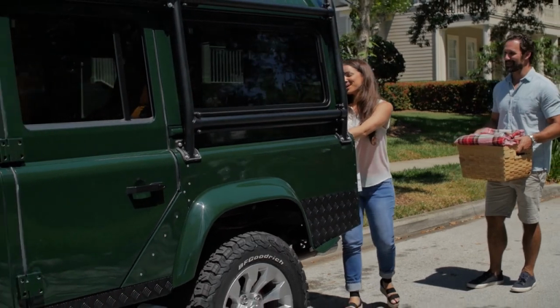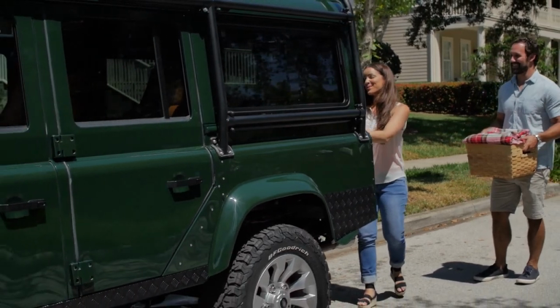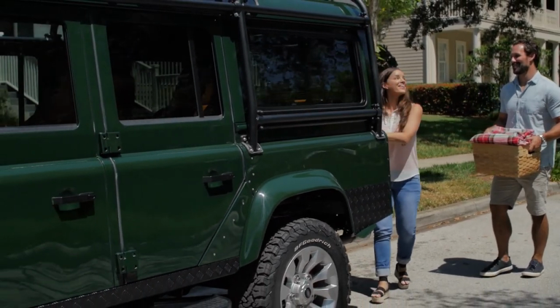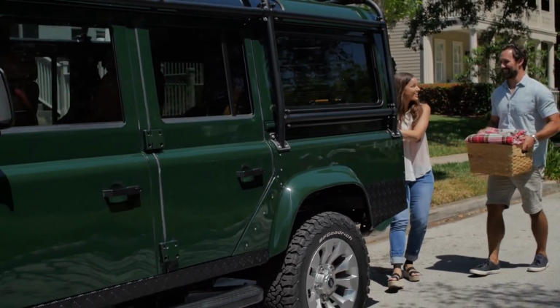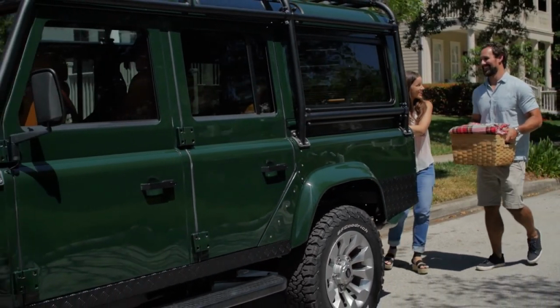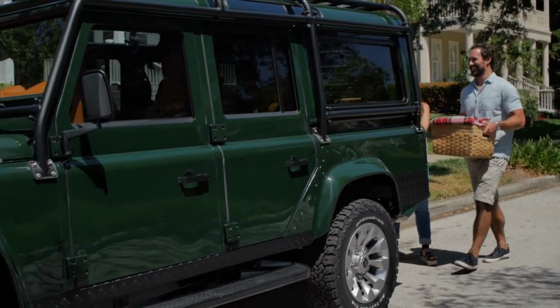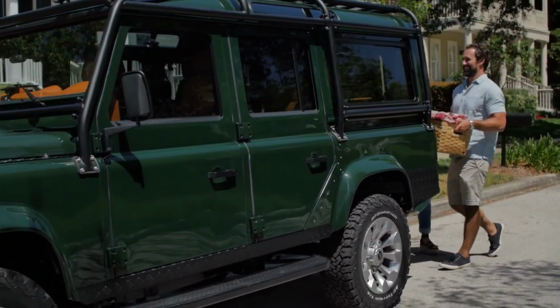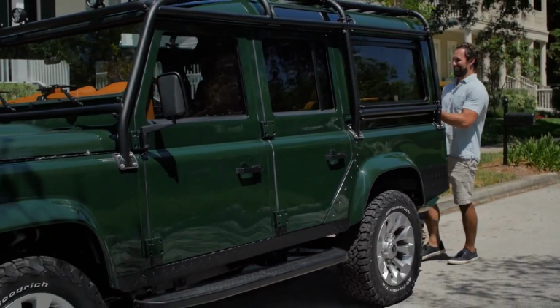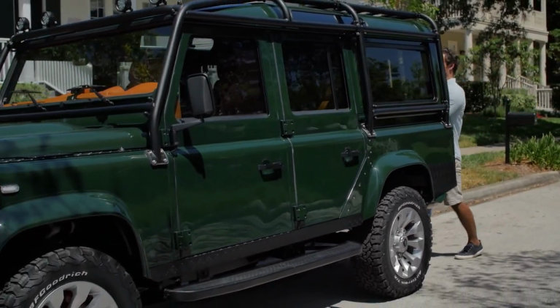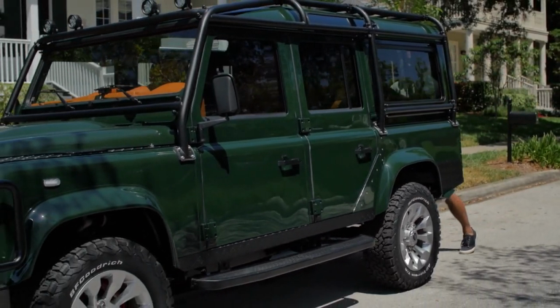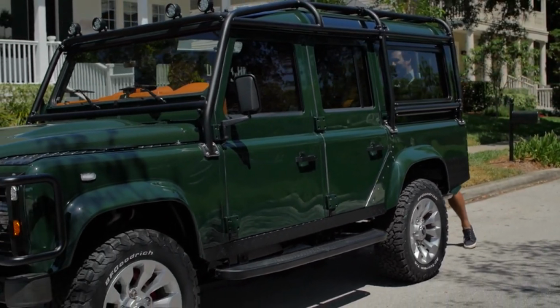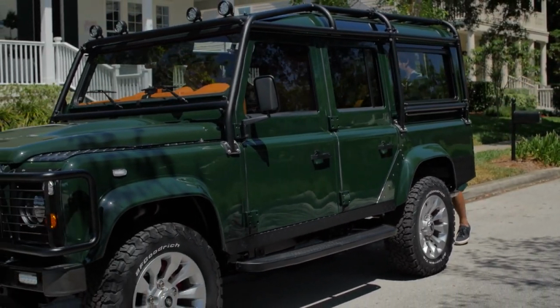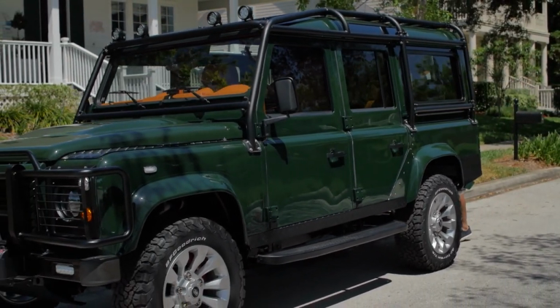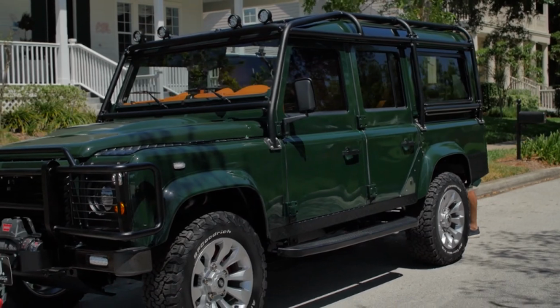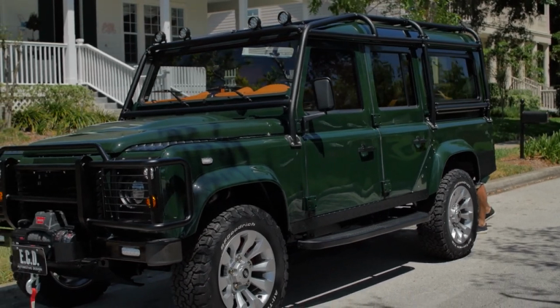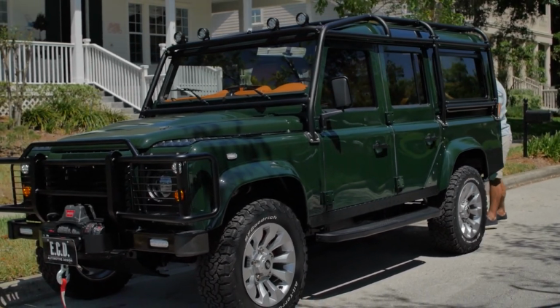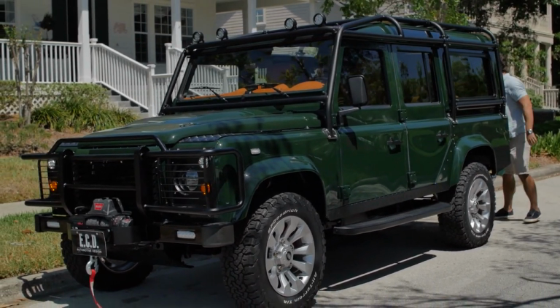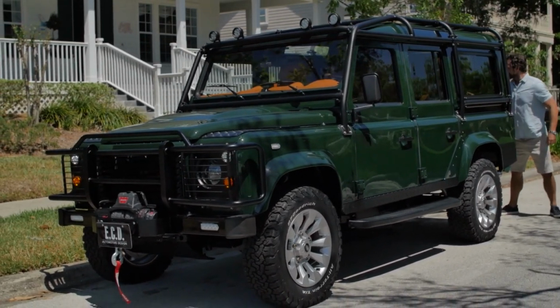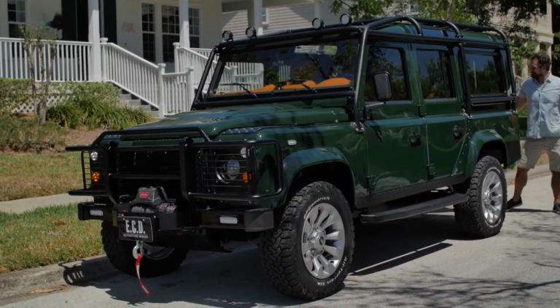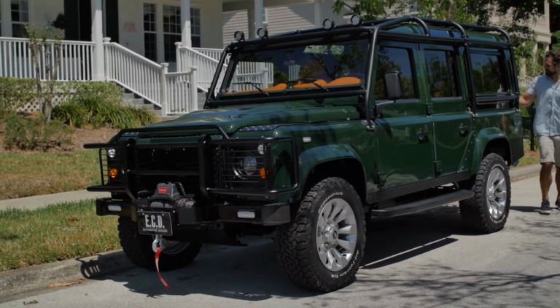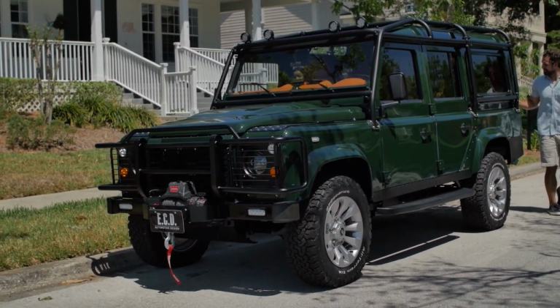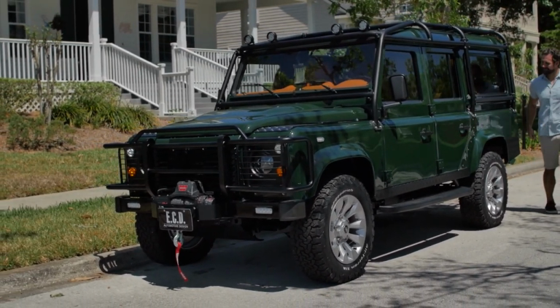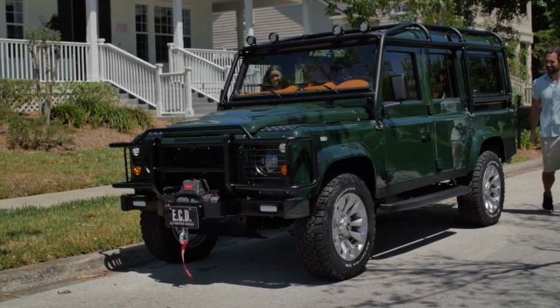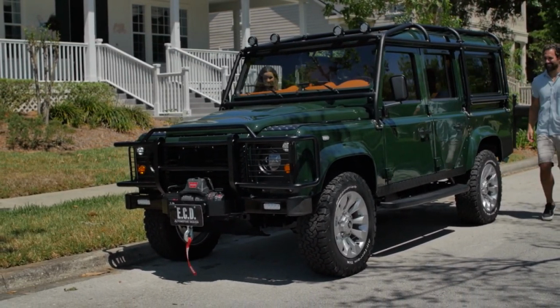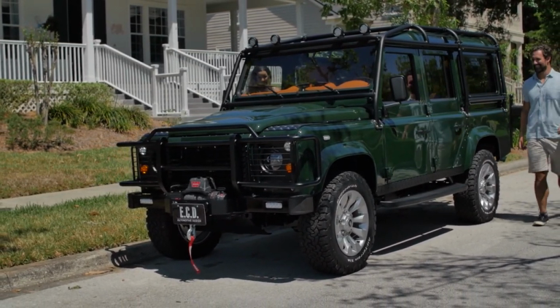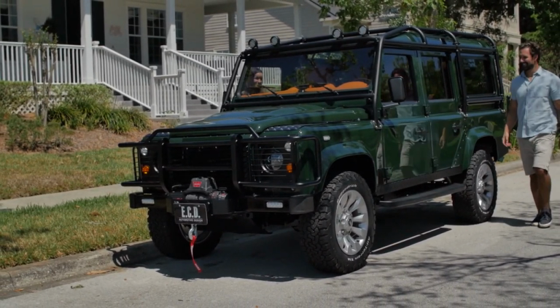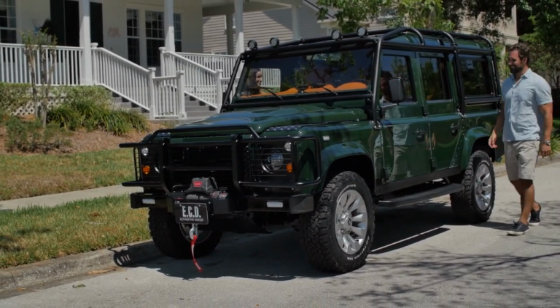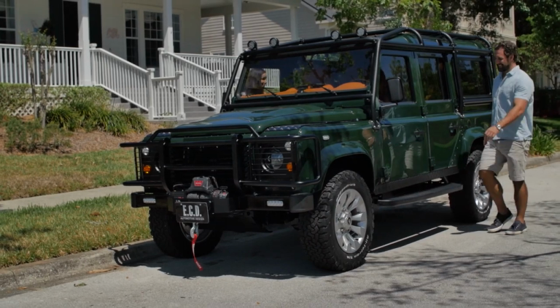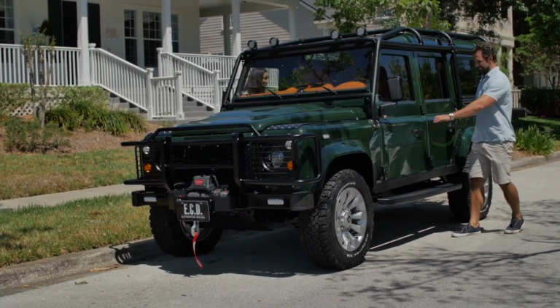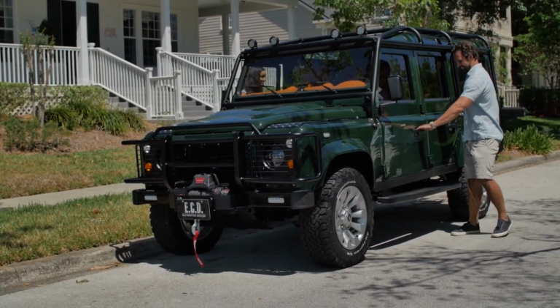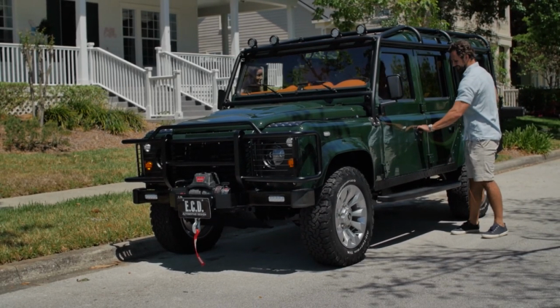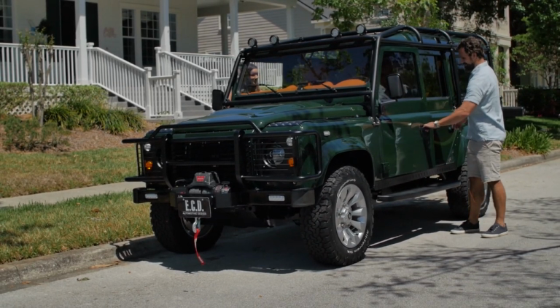This is Project Rowdy, an ECD custom 110. This 110 is painted in British racing green, a colour with a unique heritage across many marks.